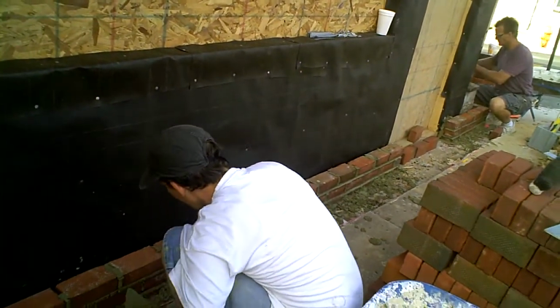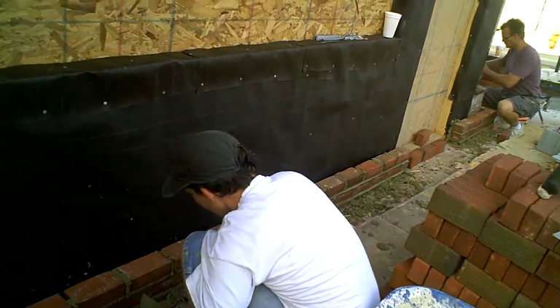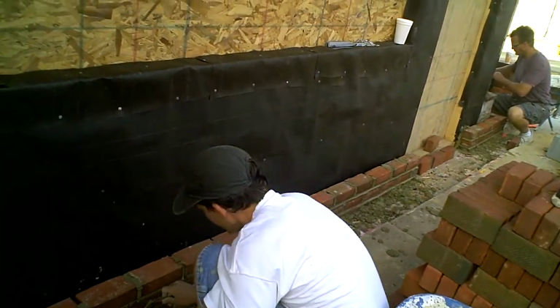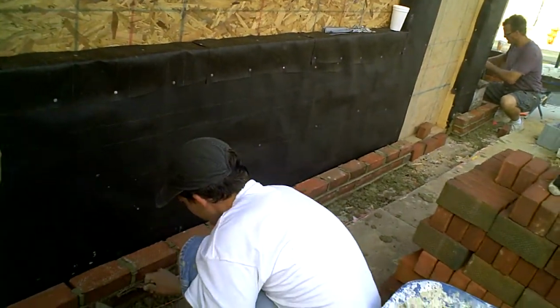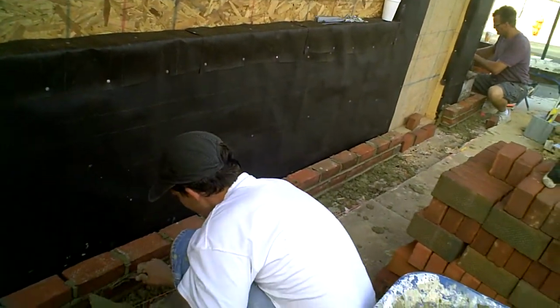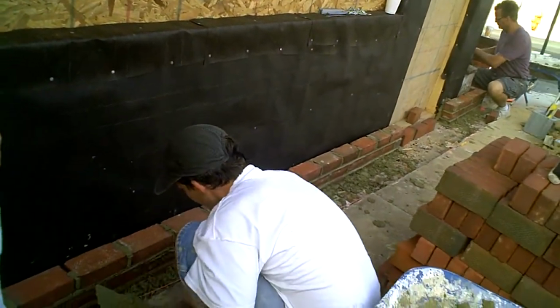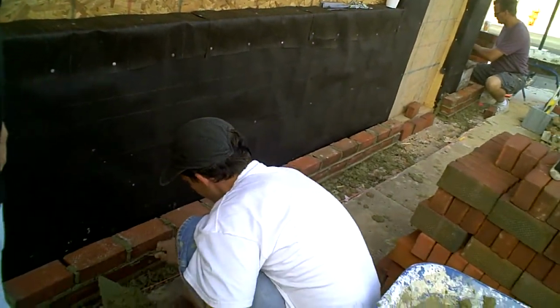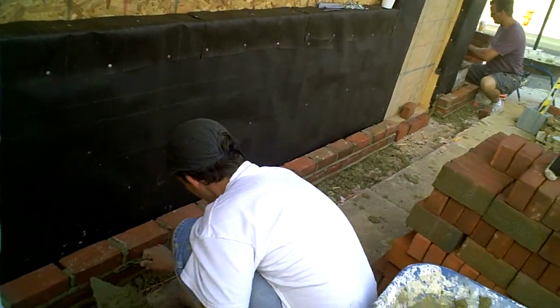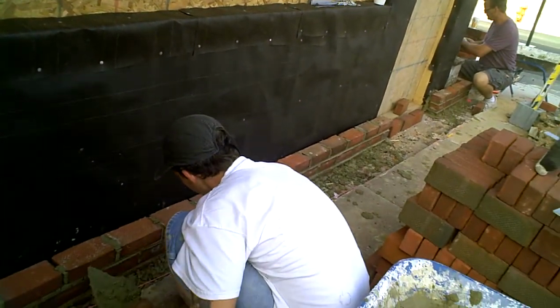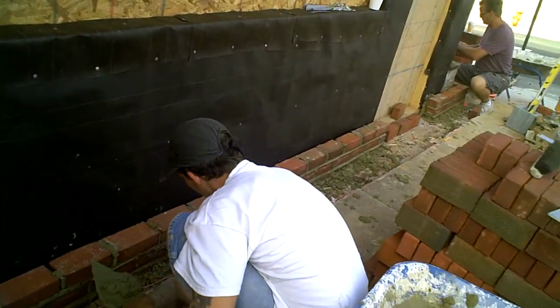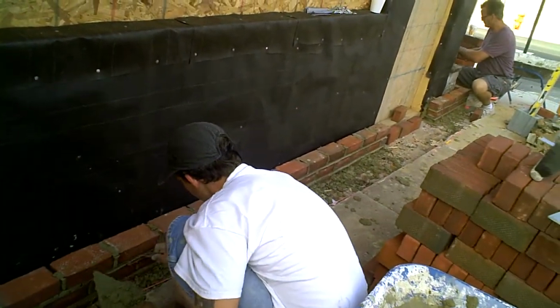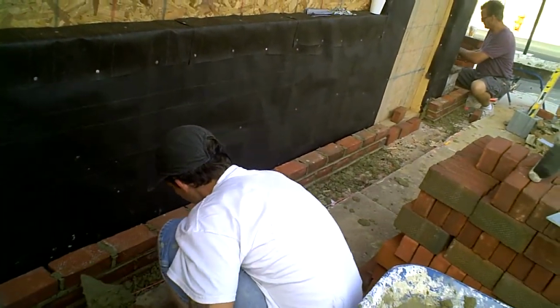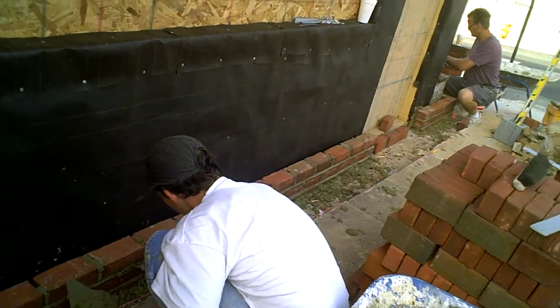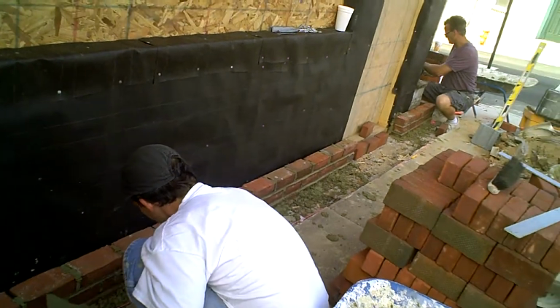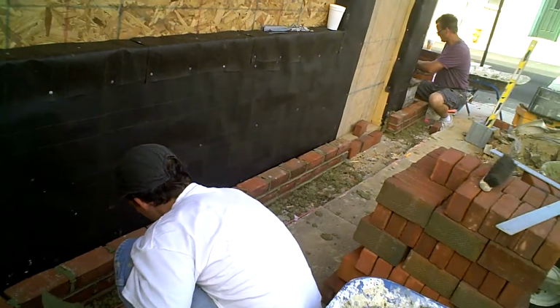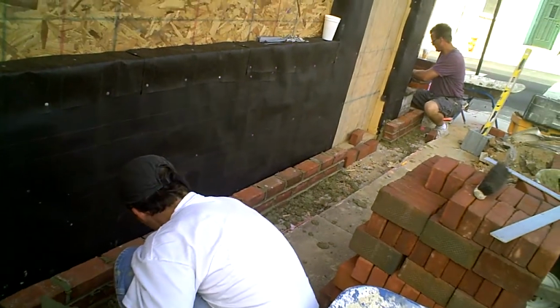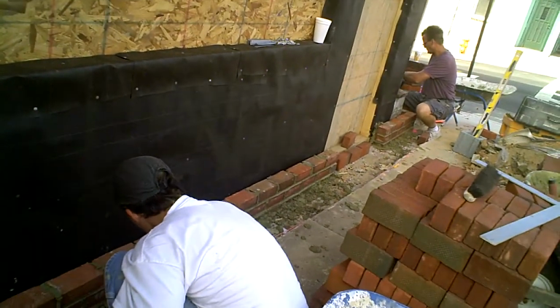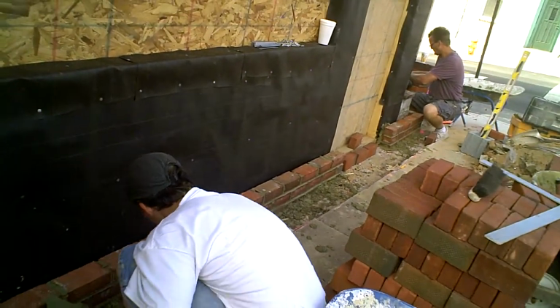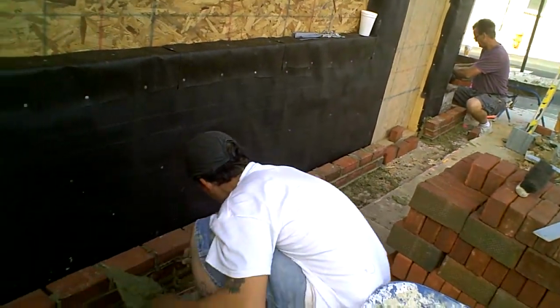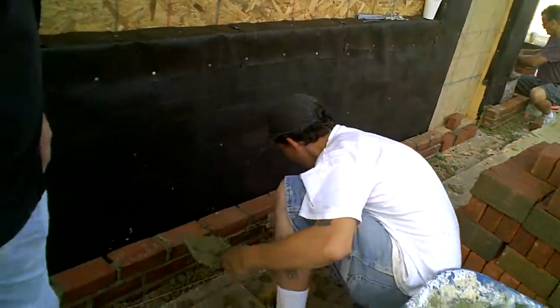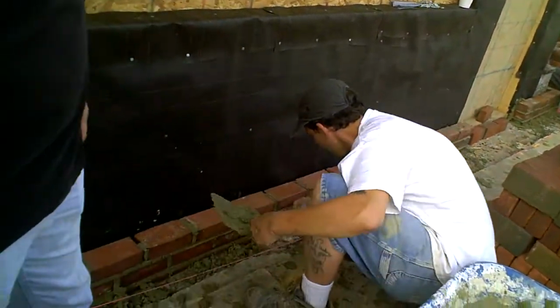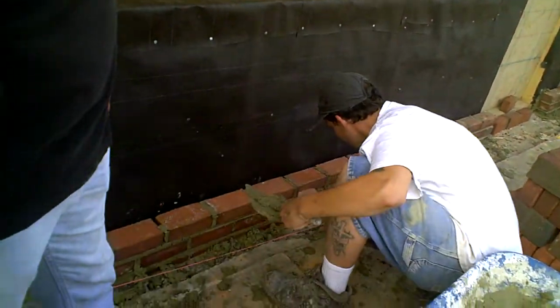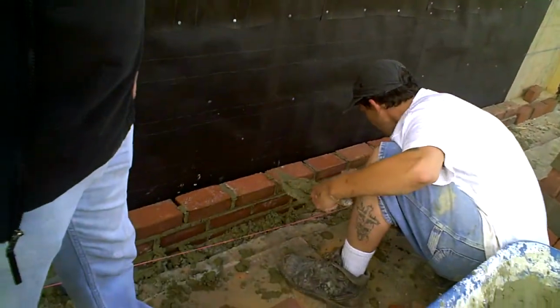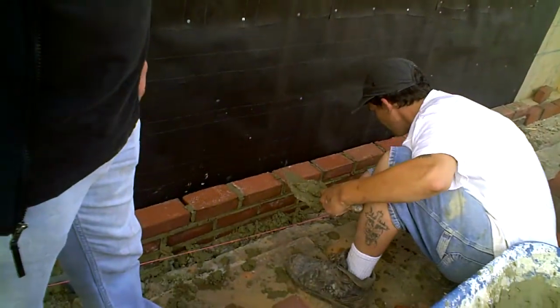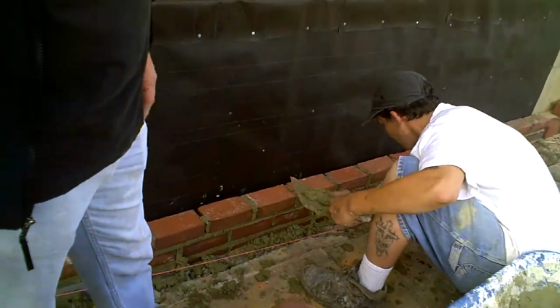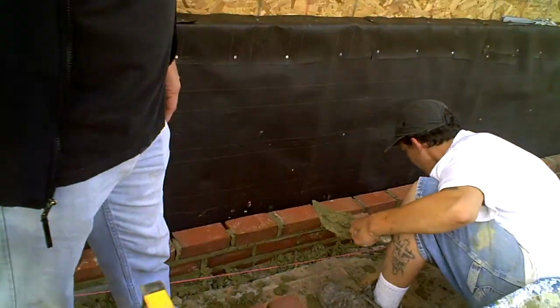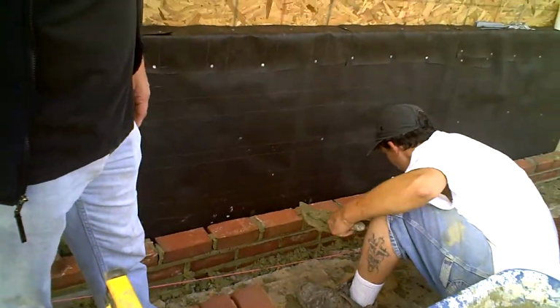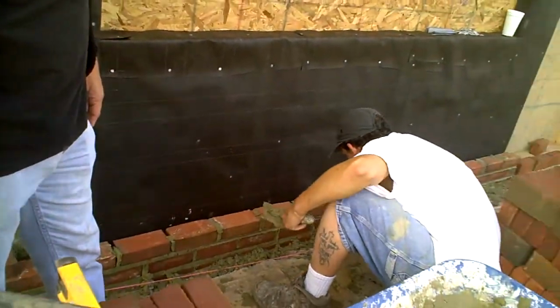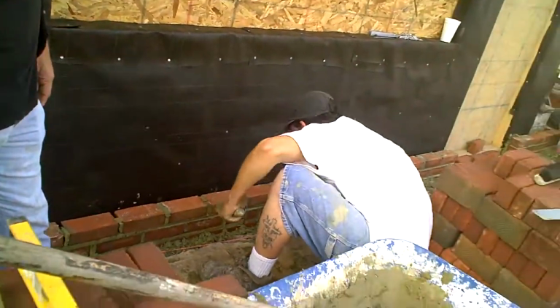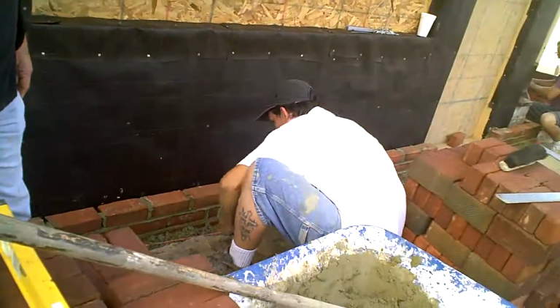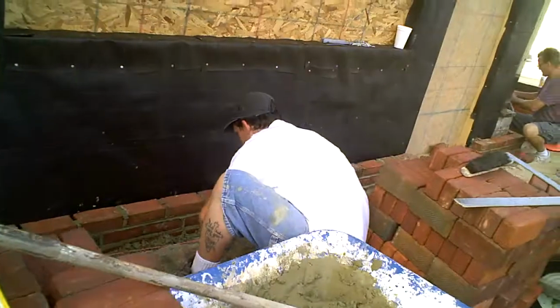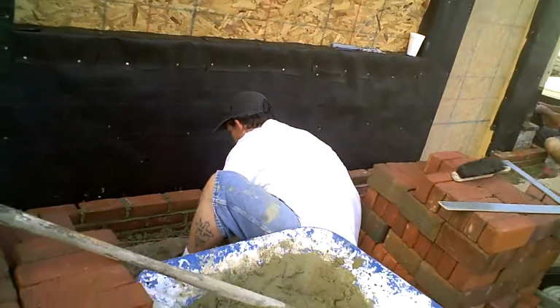How deep do they have to go? Palmer City wants to see them 32 inches deep minimum. So we dug those out, had them inspected yesterday, and we're good to go.